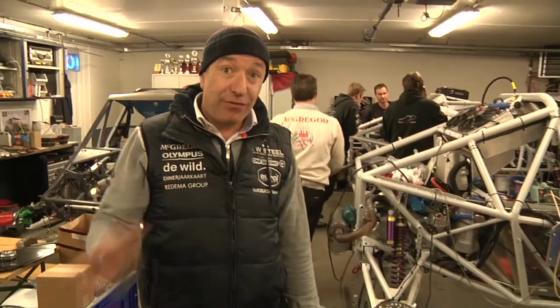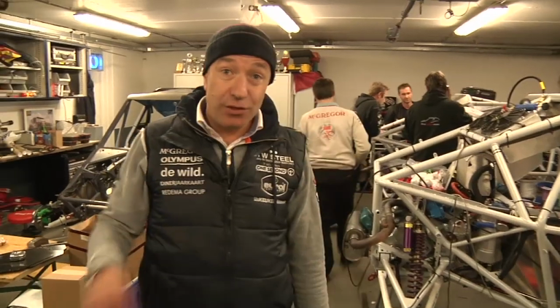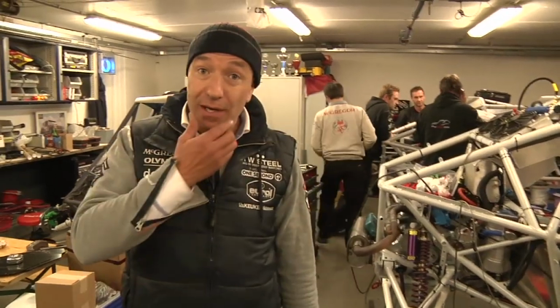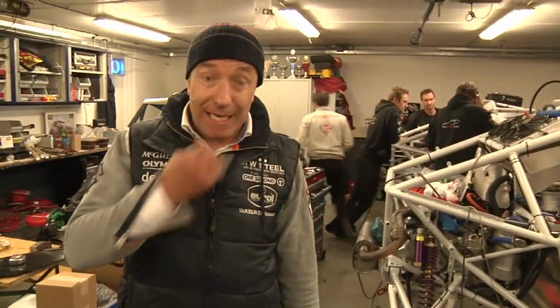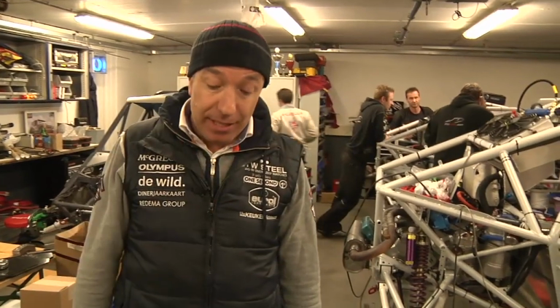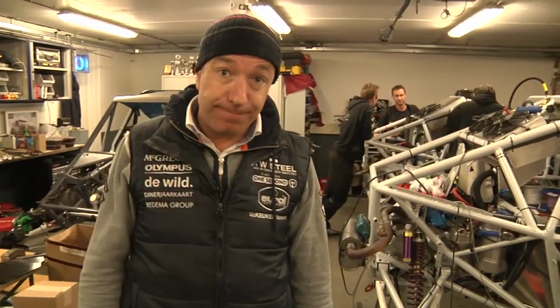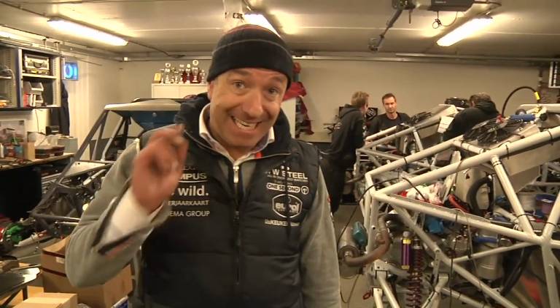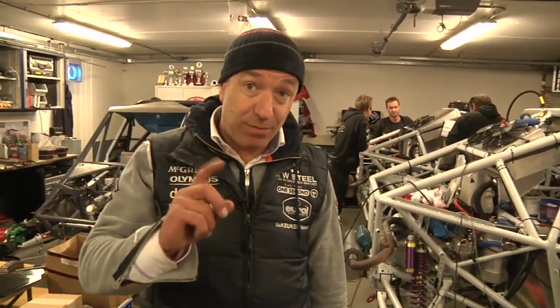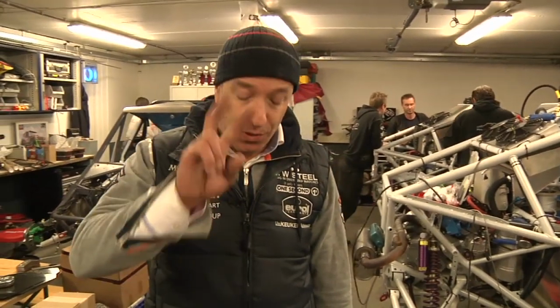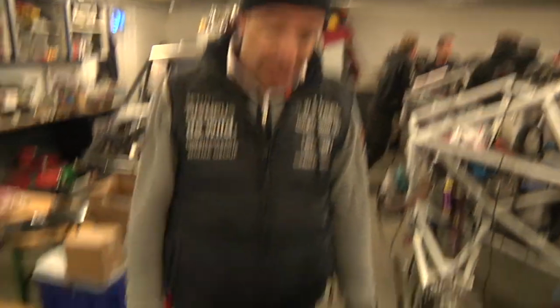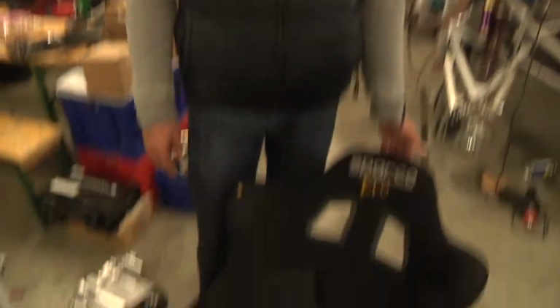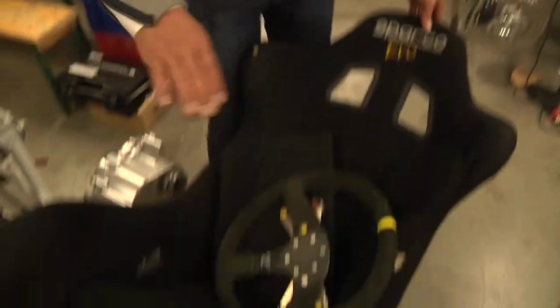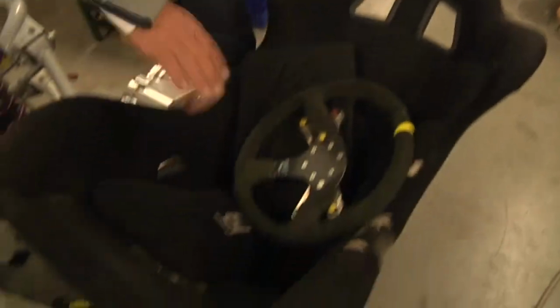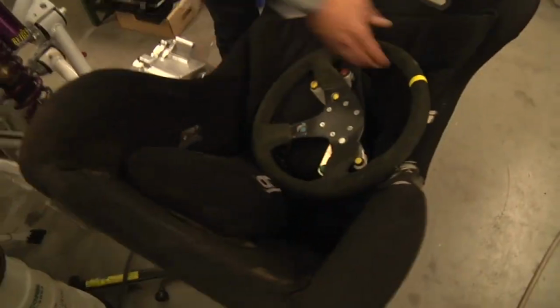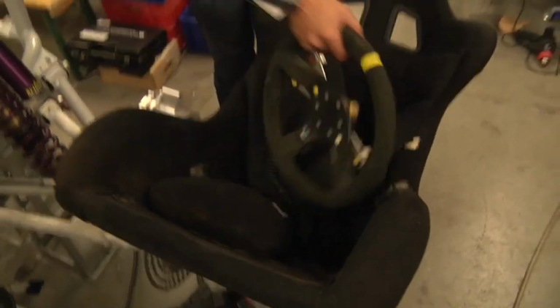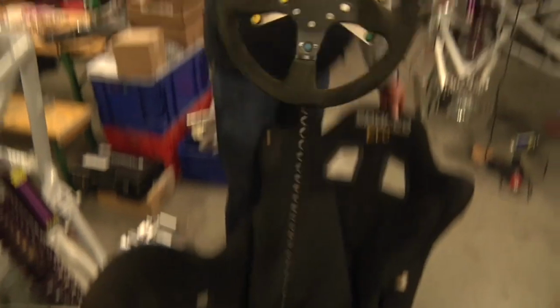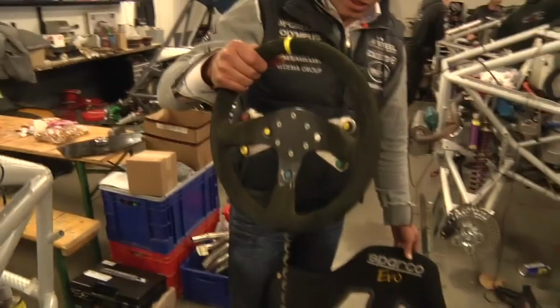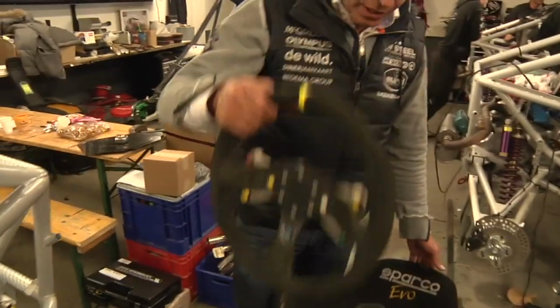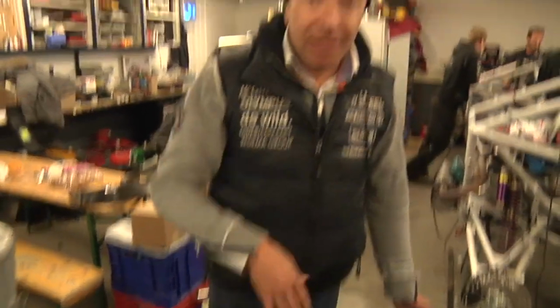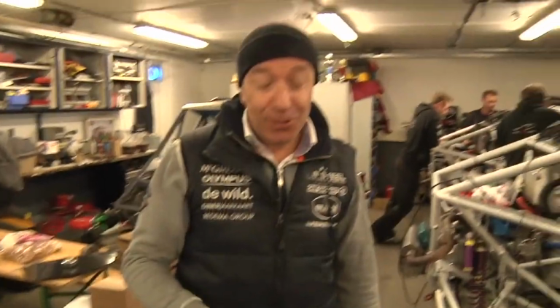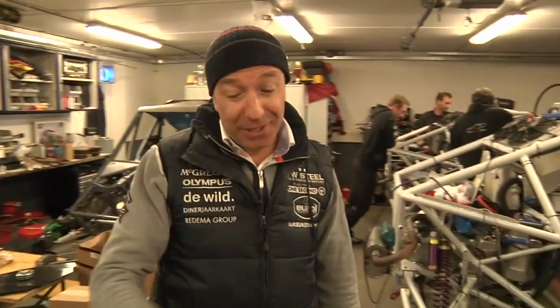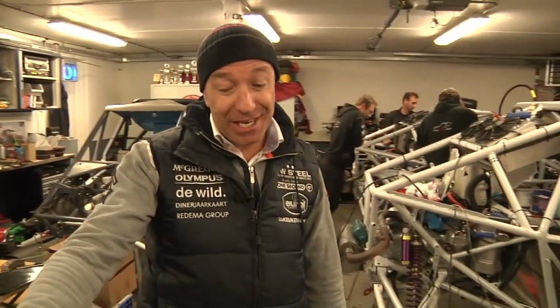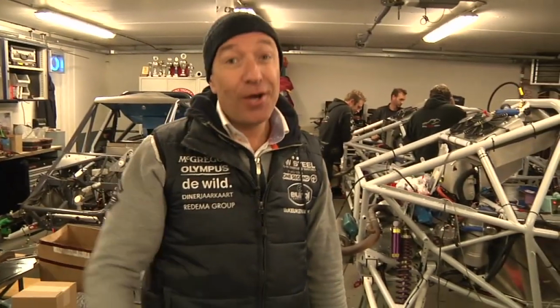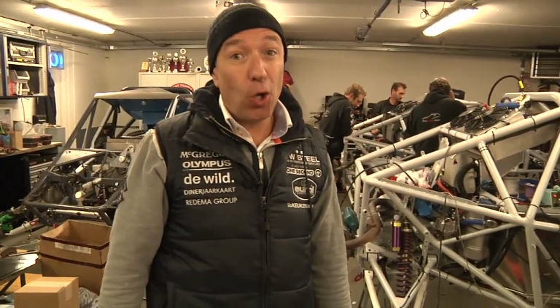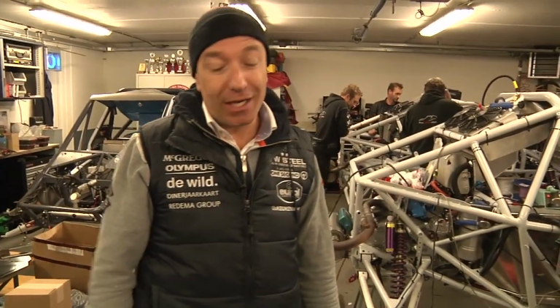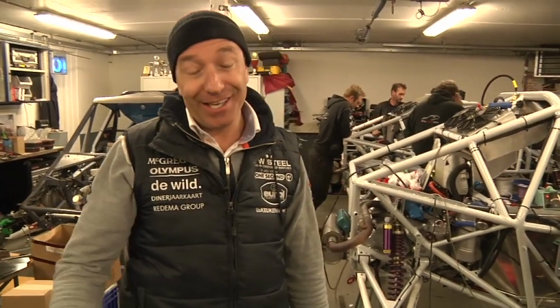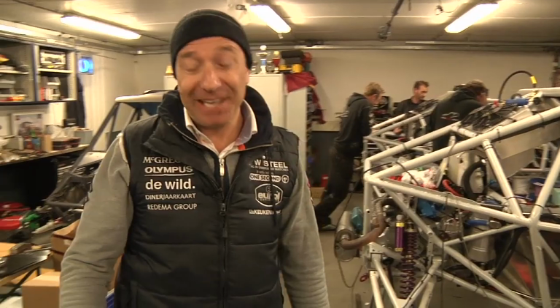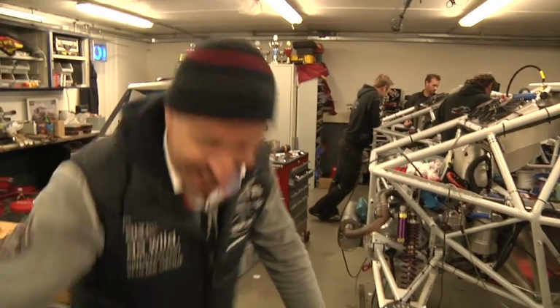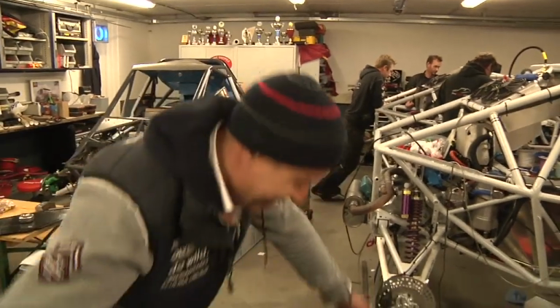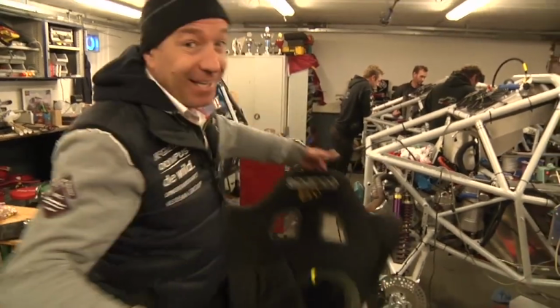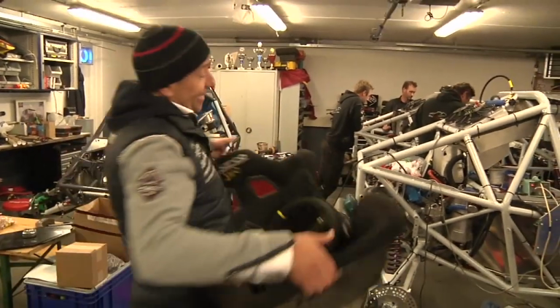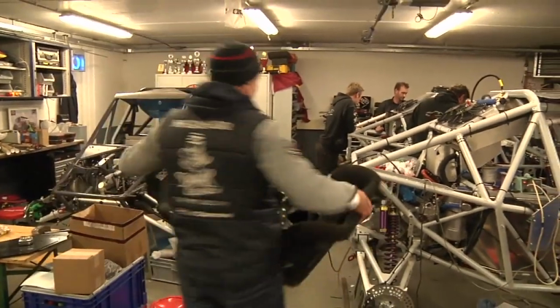Everything is new at my buggy except two things: my old chair and my old steering wheel, because I did all the Dakars with these and they bring me luck. In the buggy.